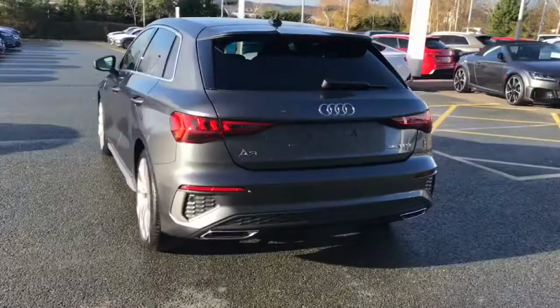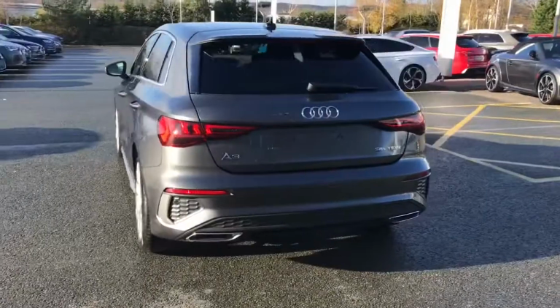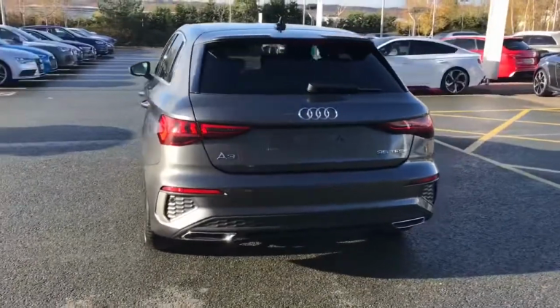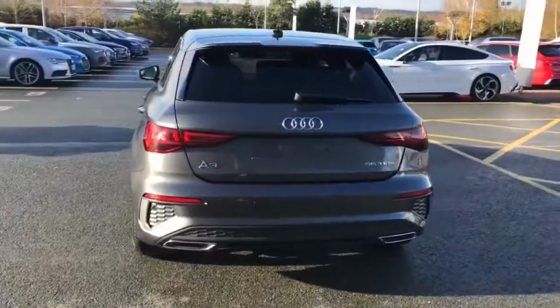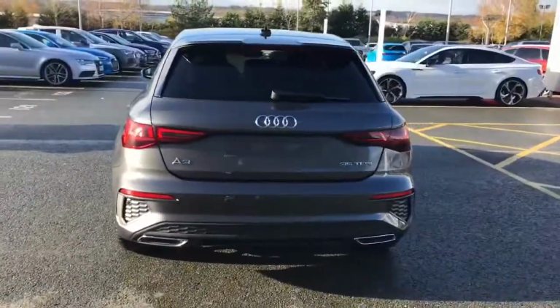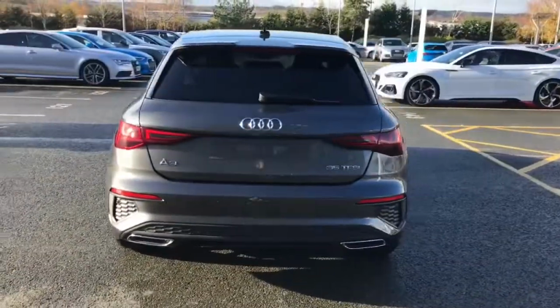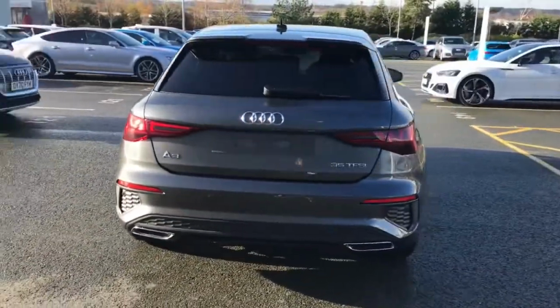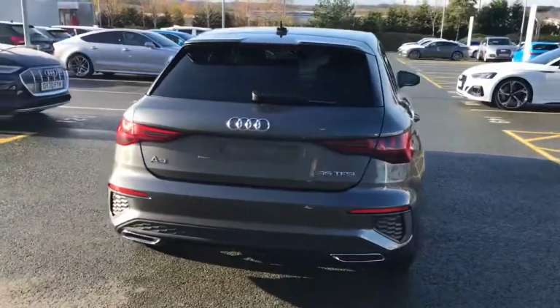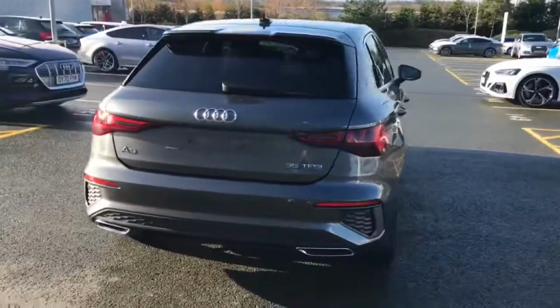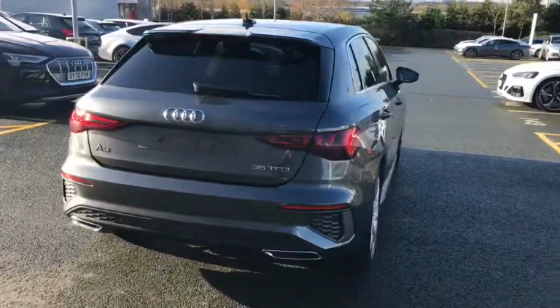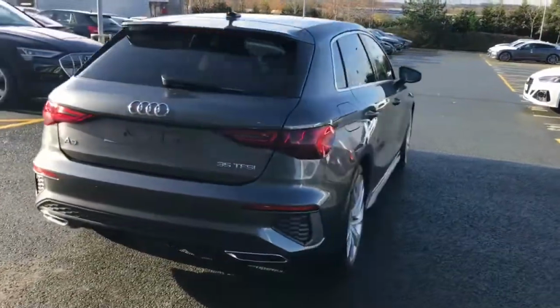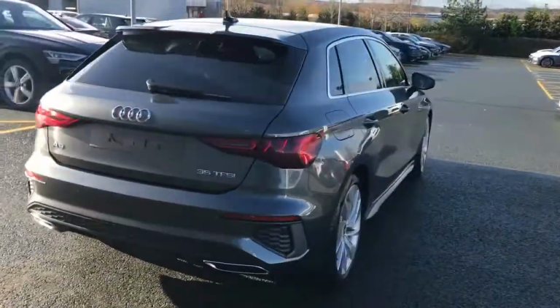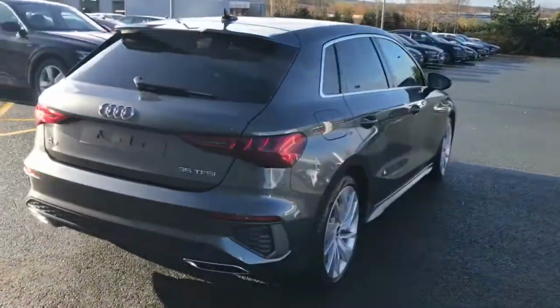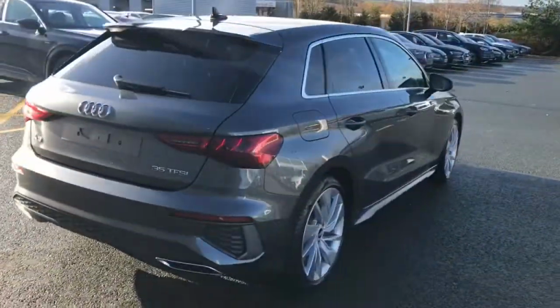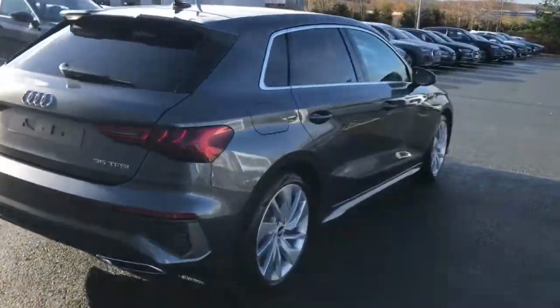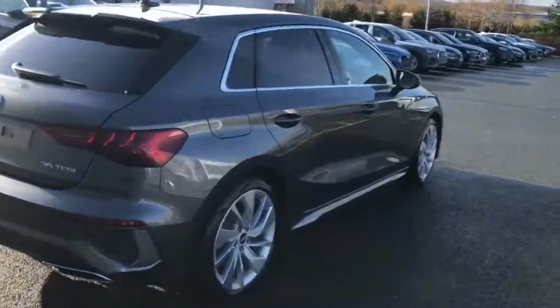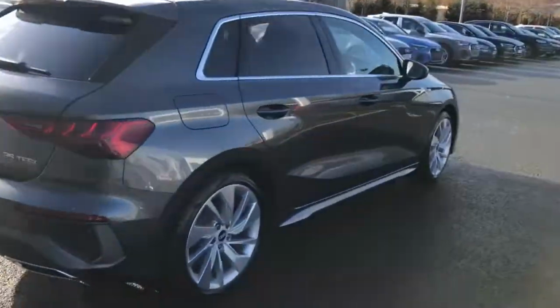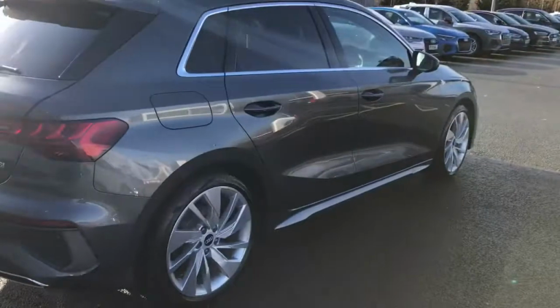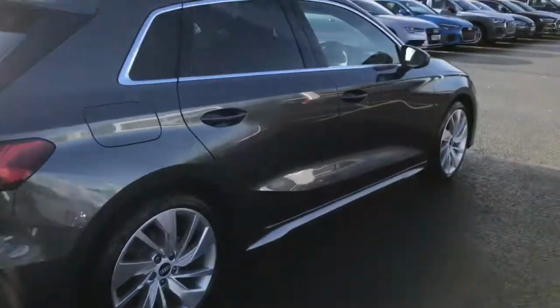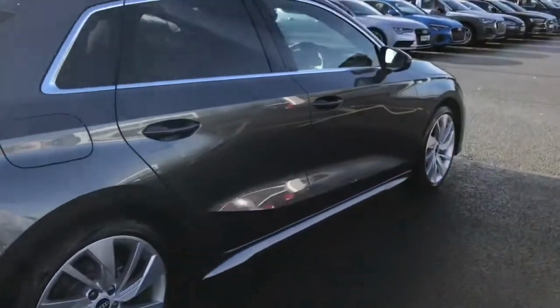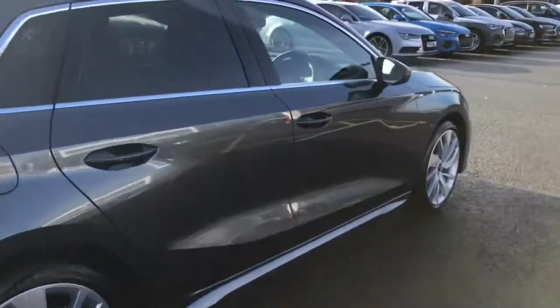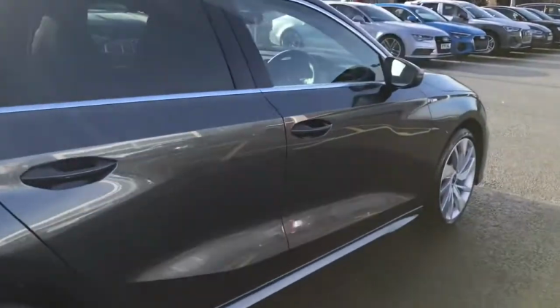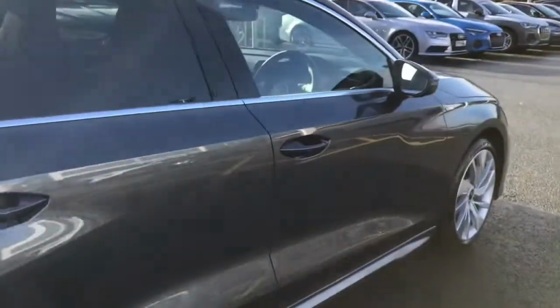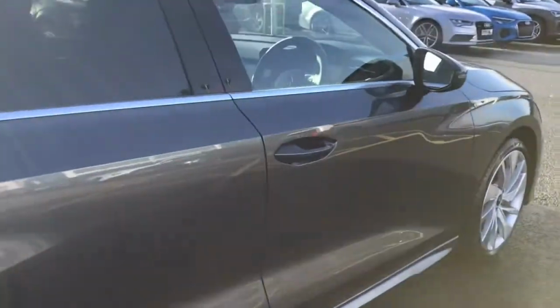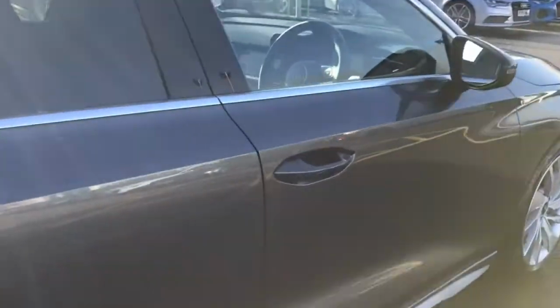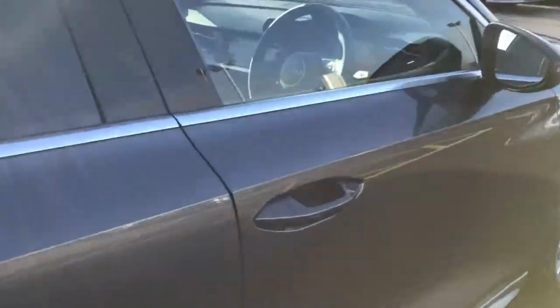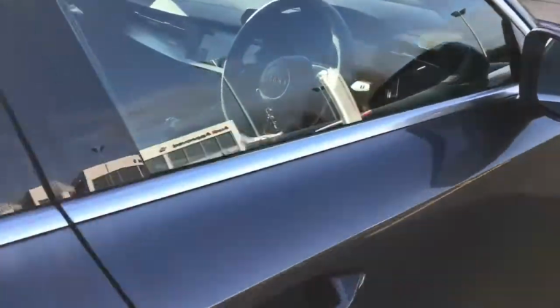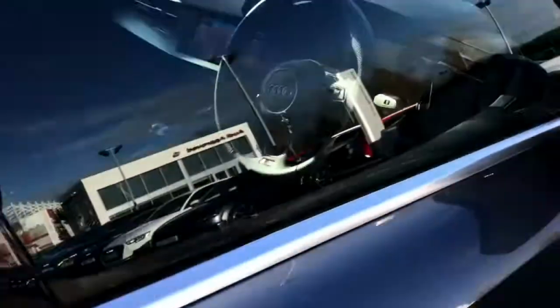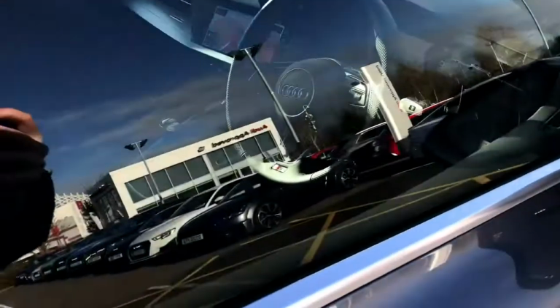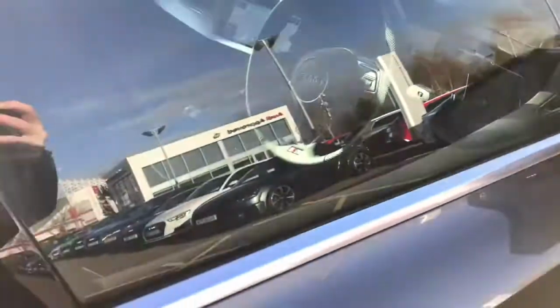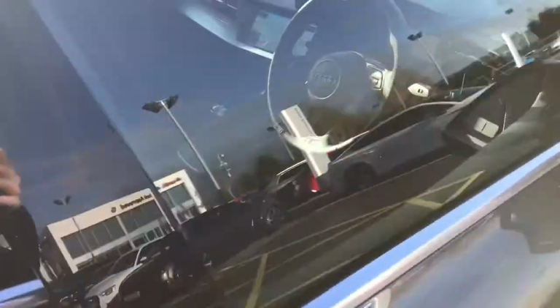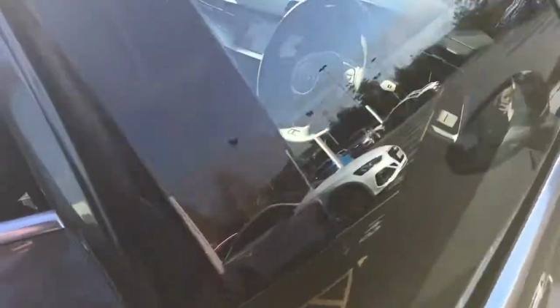The vehicle has privacy glass to the rear and rear side windows, along with rear parking sensors, sports suspension and Audi pre-sense to the front of the vehicle.